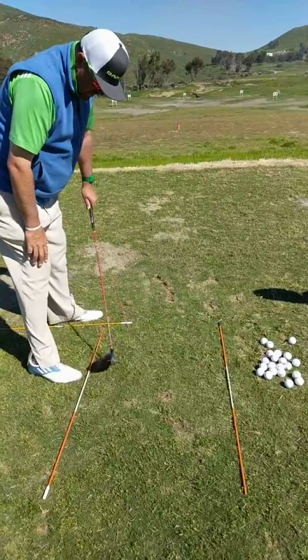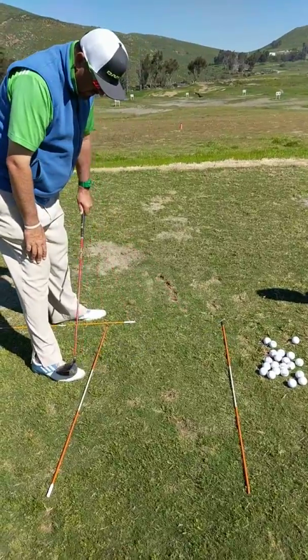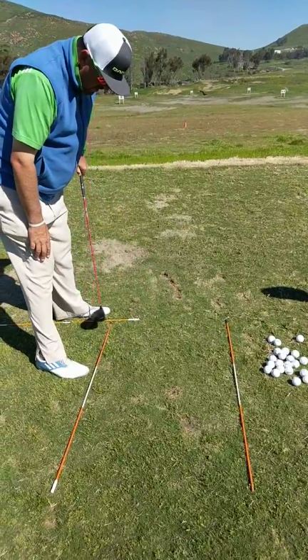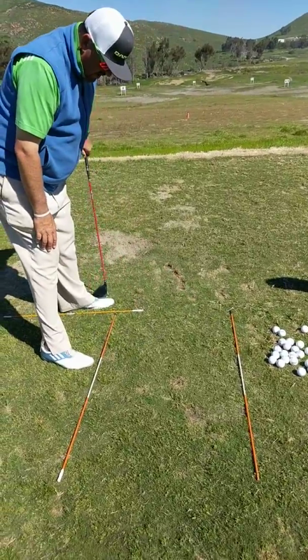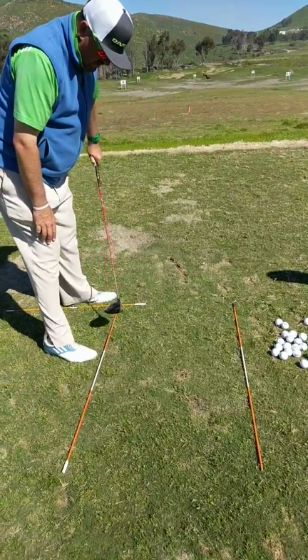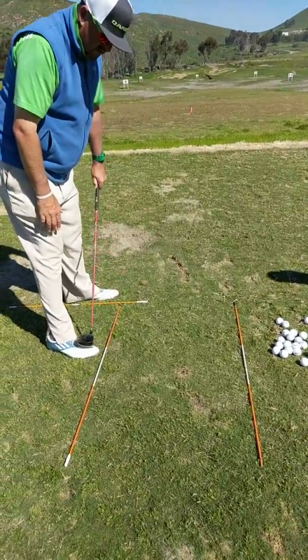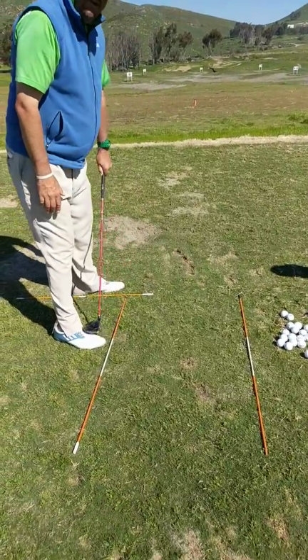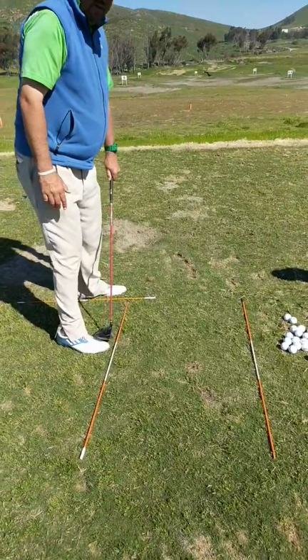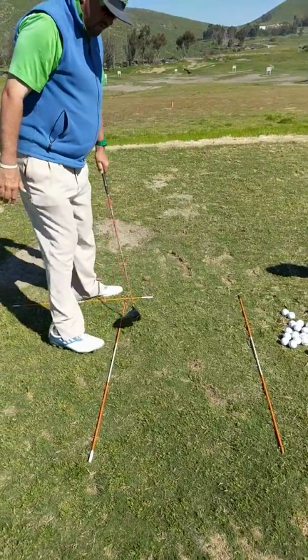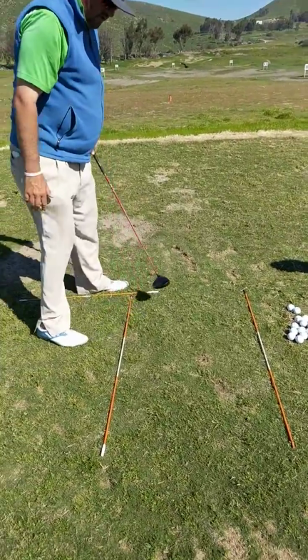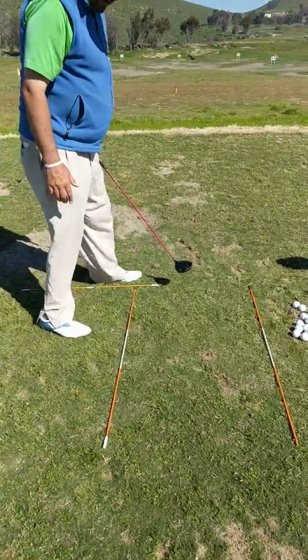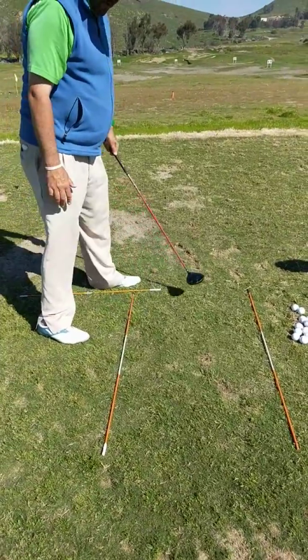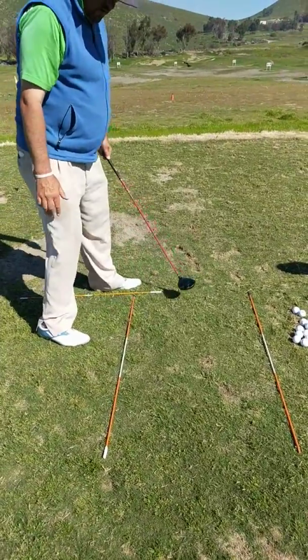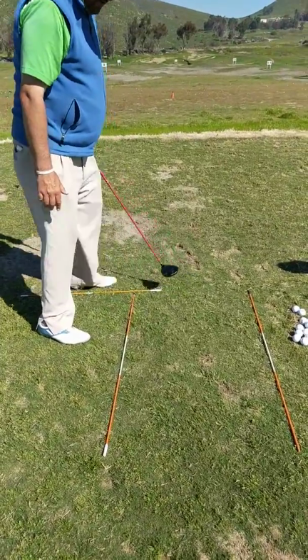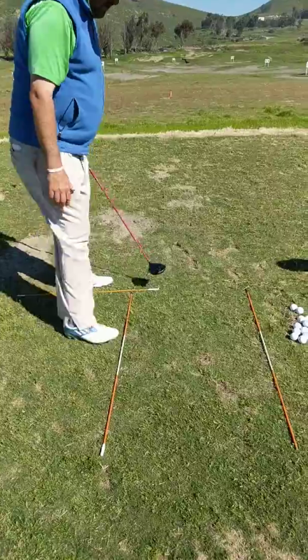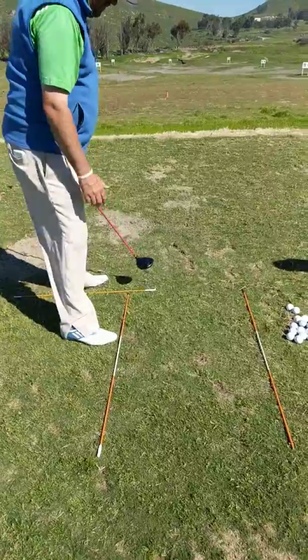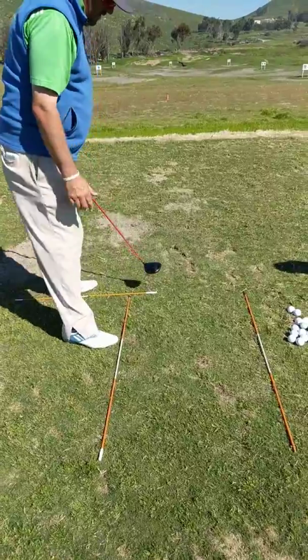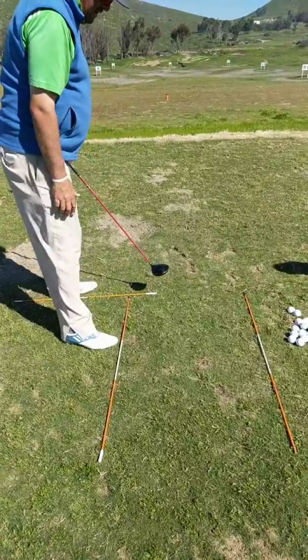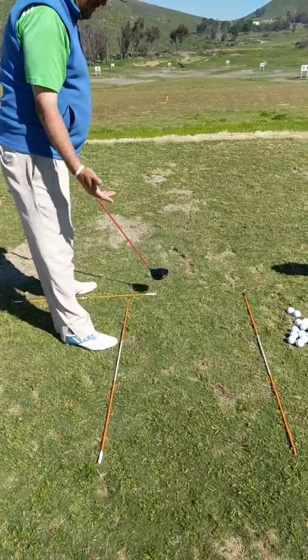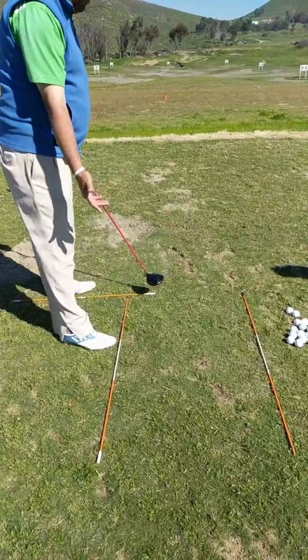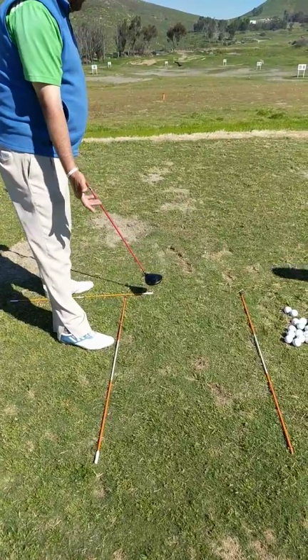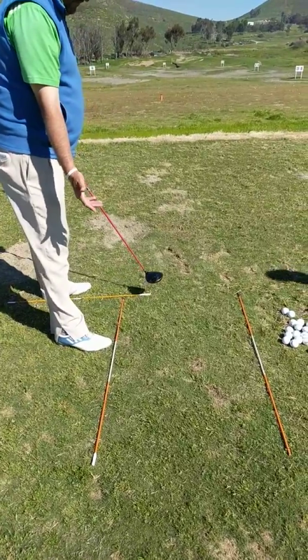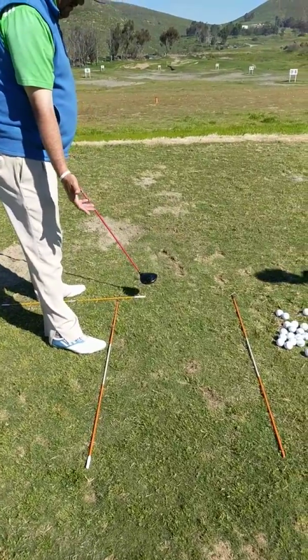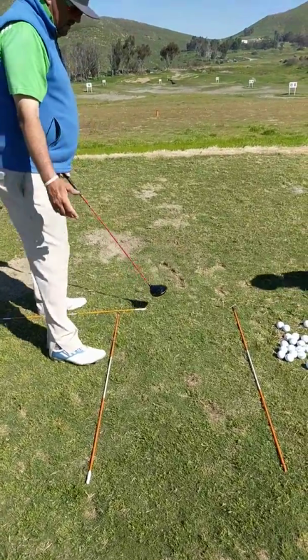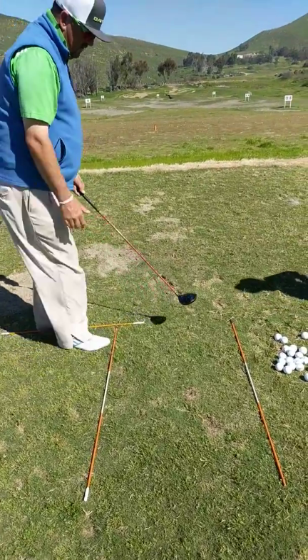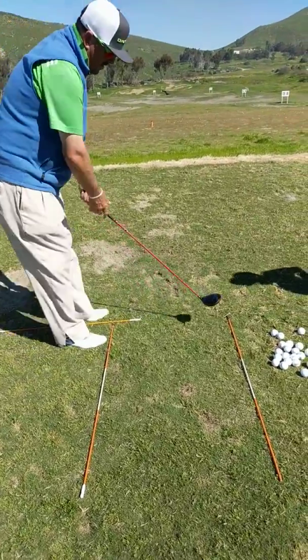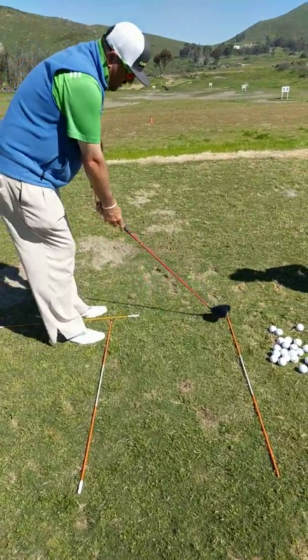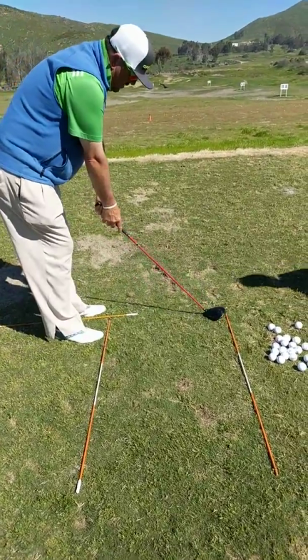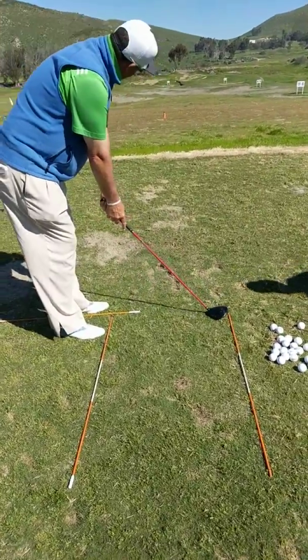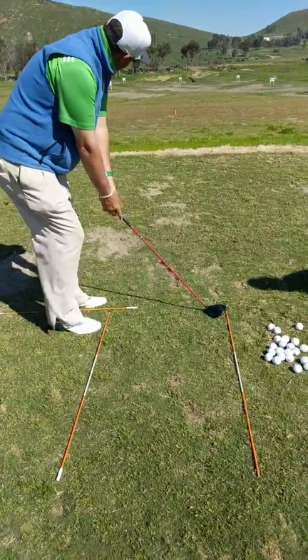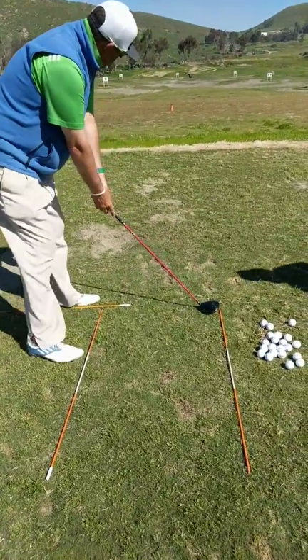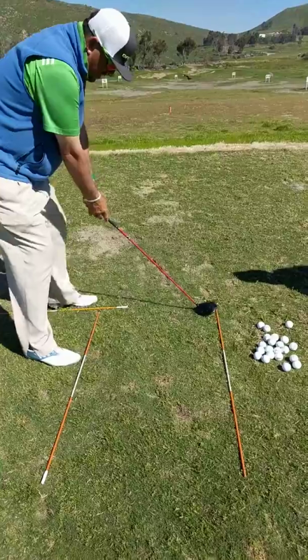If his feet are like this, he's good. If his feet are like this, he's closed. If his feet are like this, he's open. So we're looking to do this, this, and this.